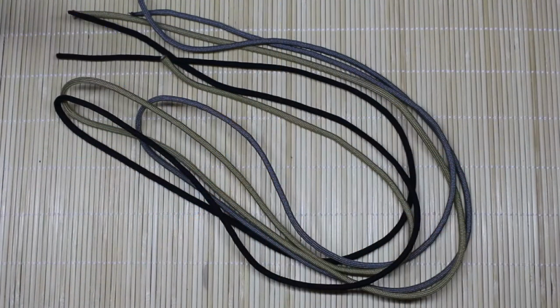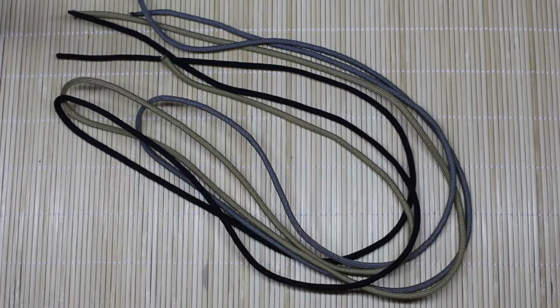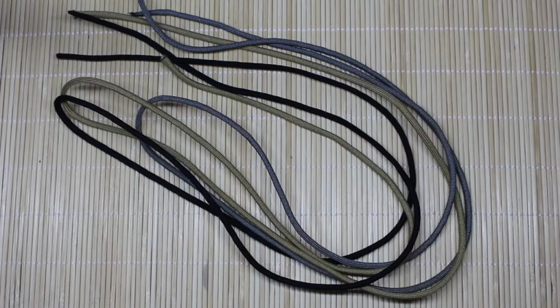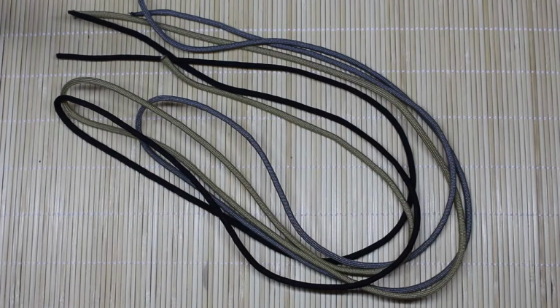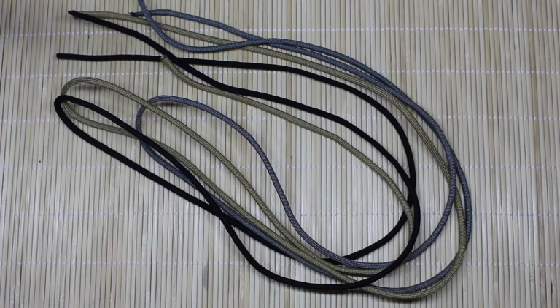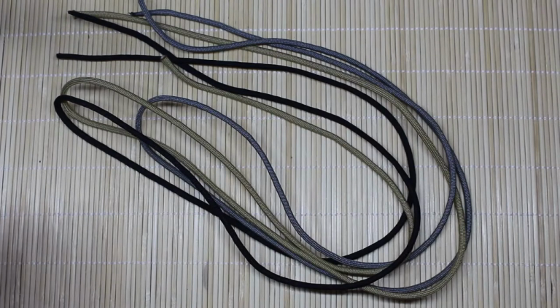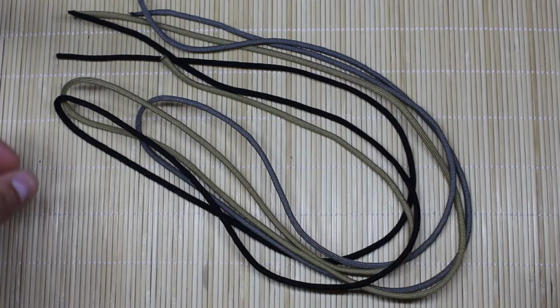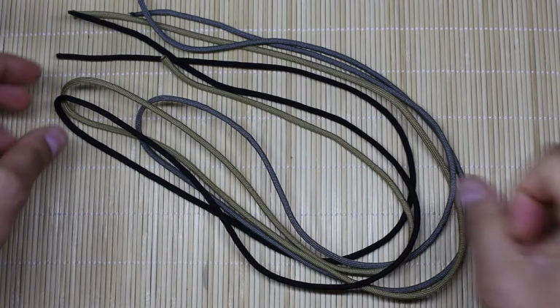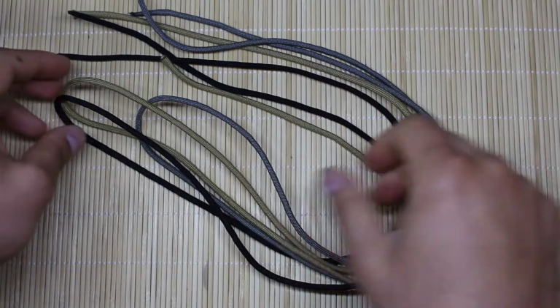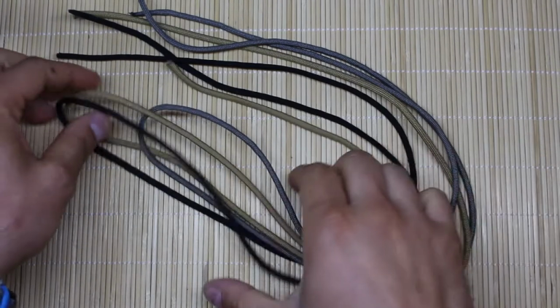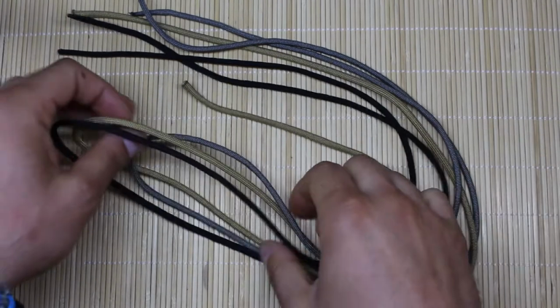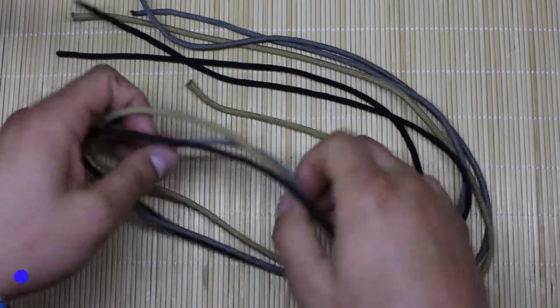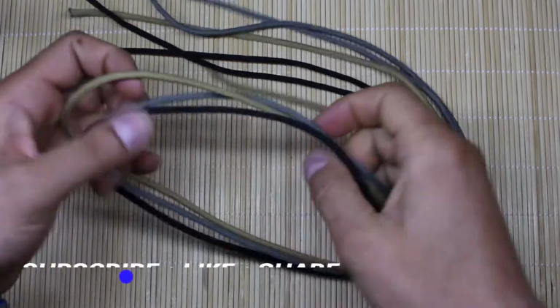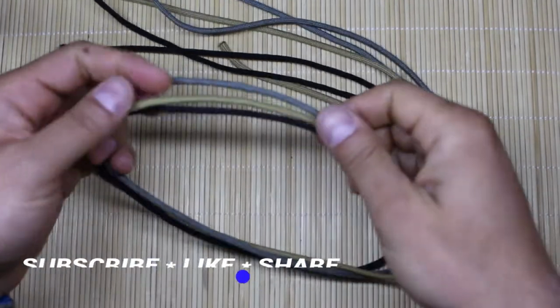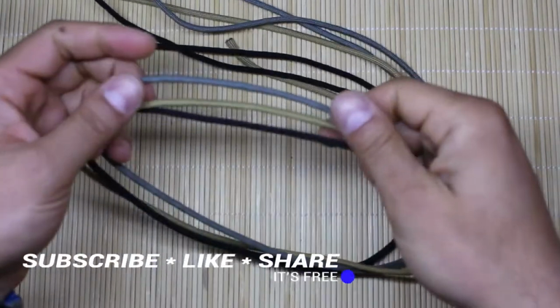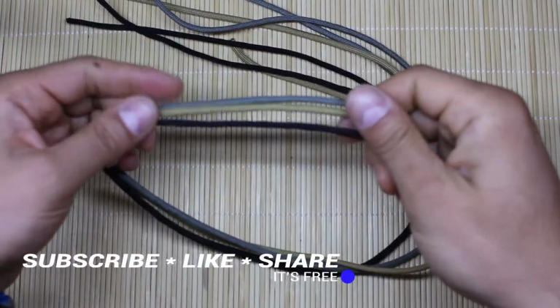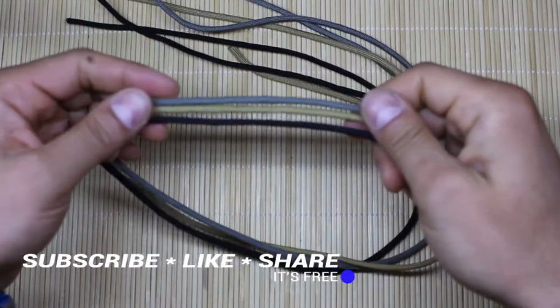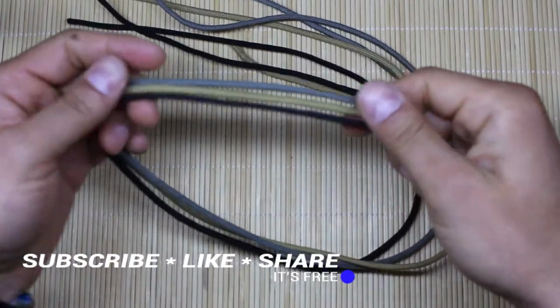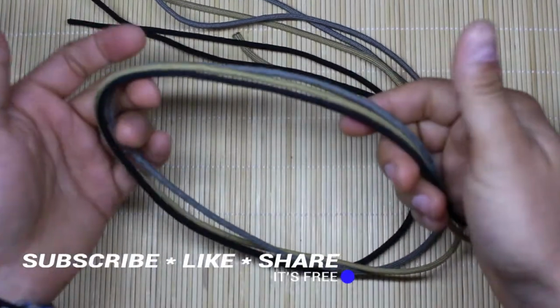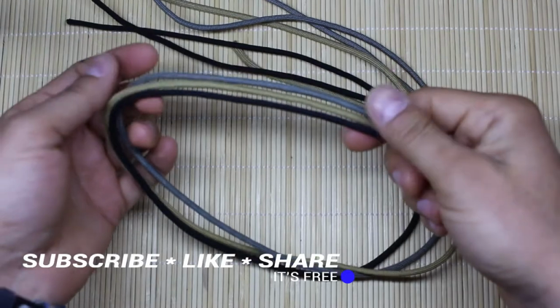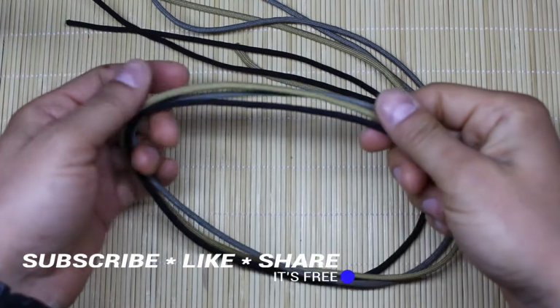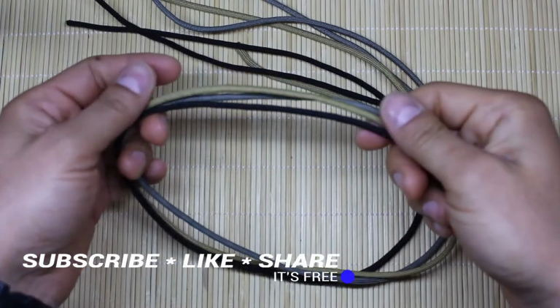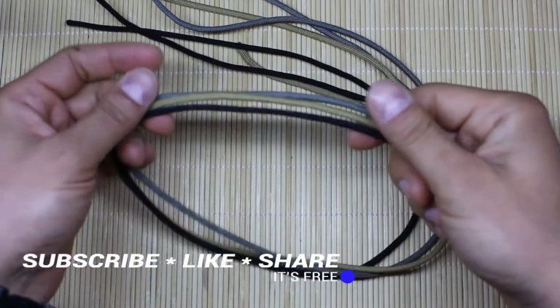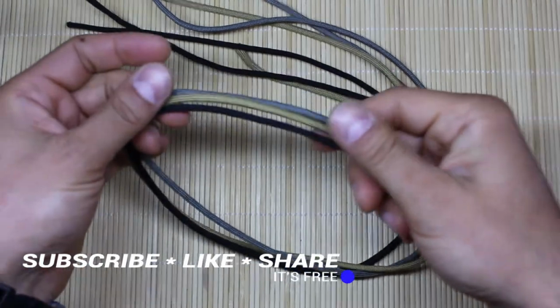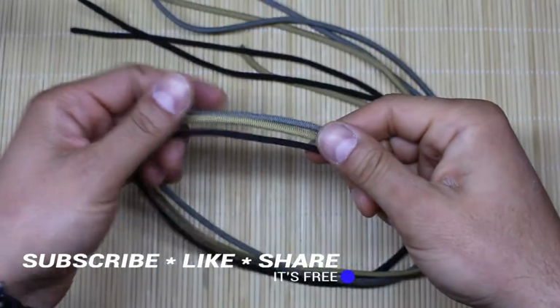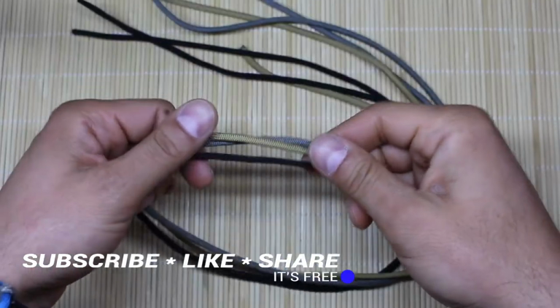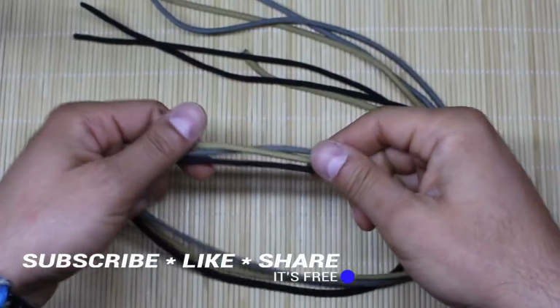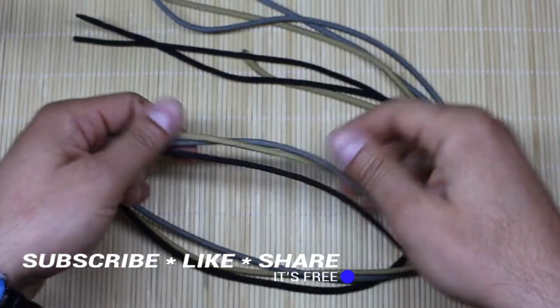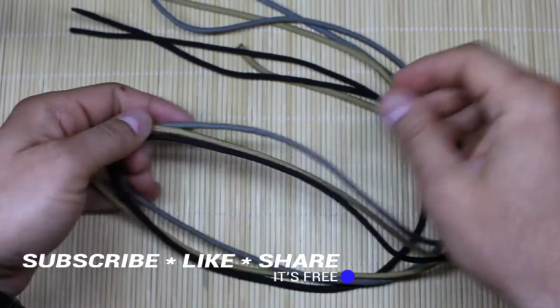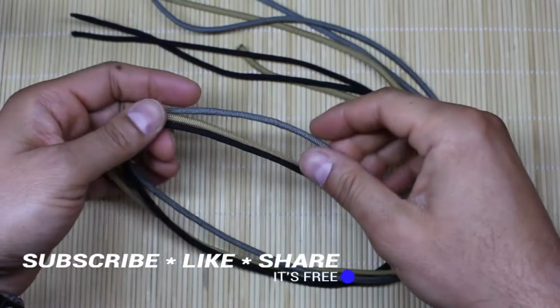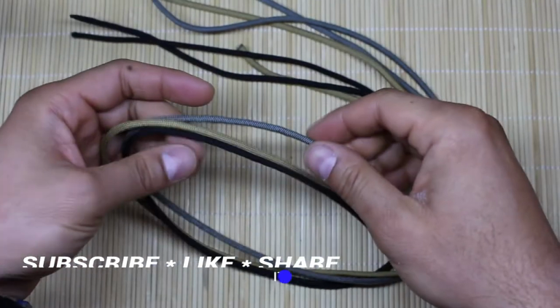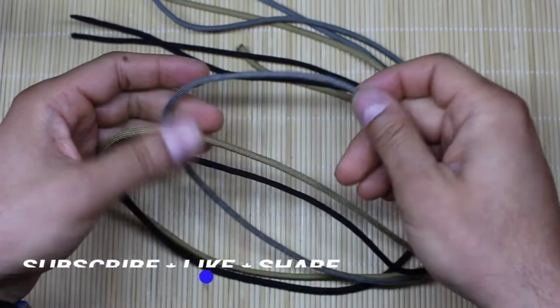Hello boys and girls, ladies and gentlemen, and welcome back to the Alfa1982 YouTube family. Today we're gonna make the beautiful paracord bracelet called the Viking. So let's start.